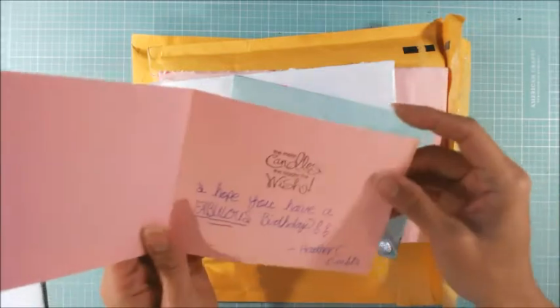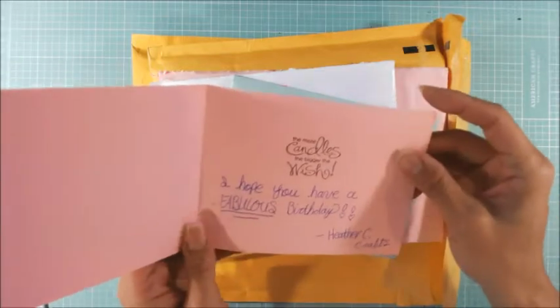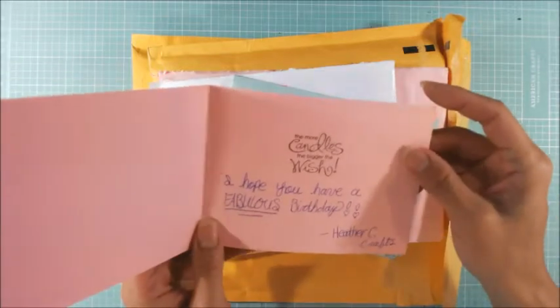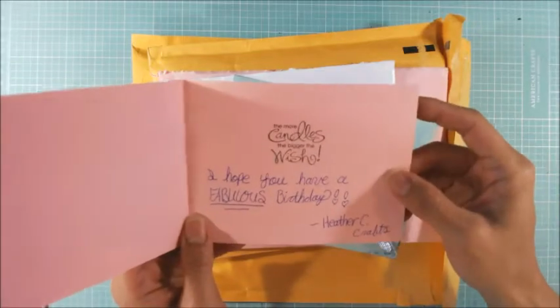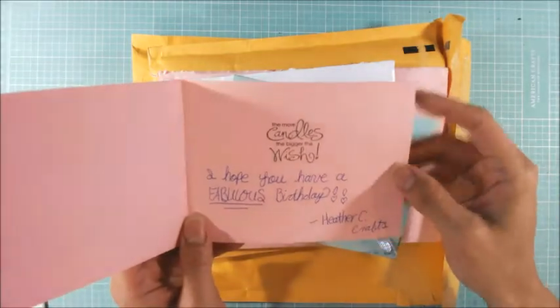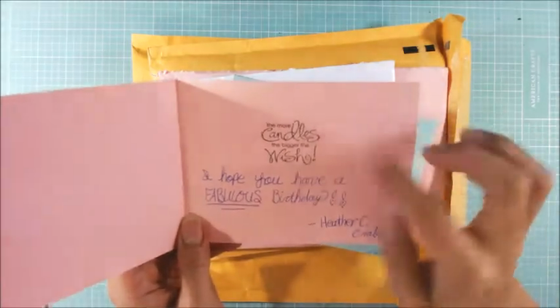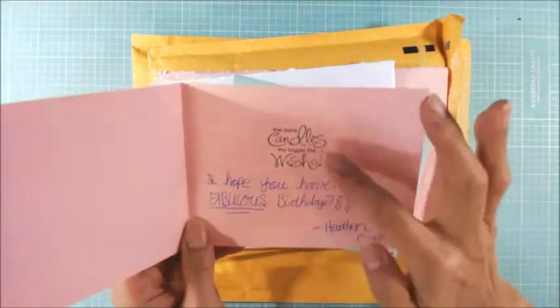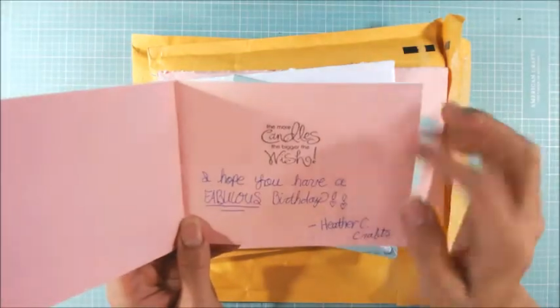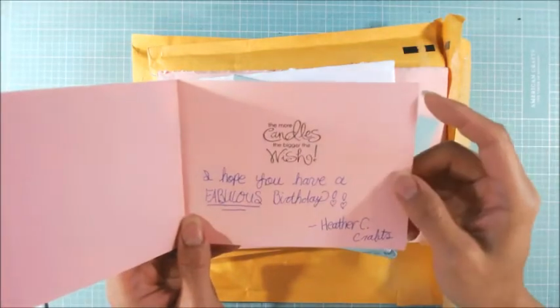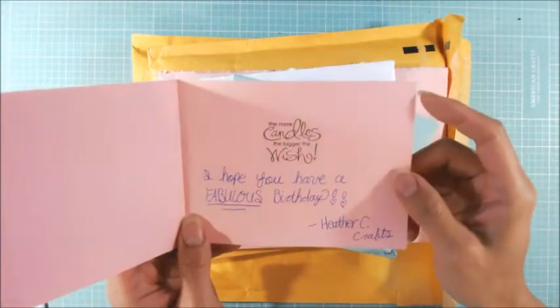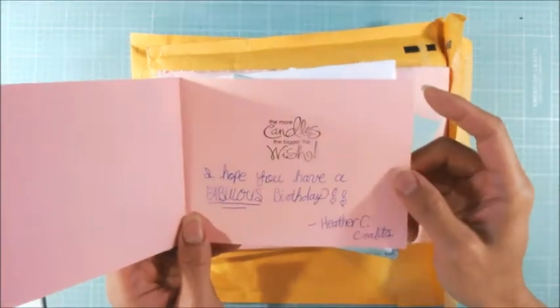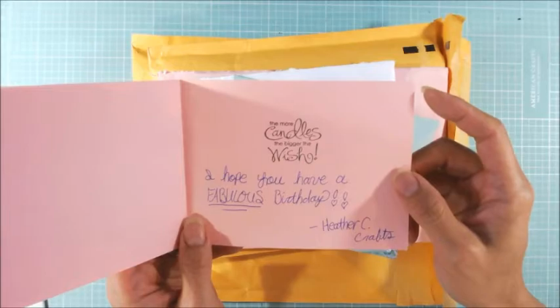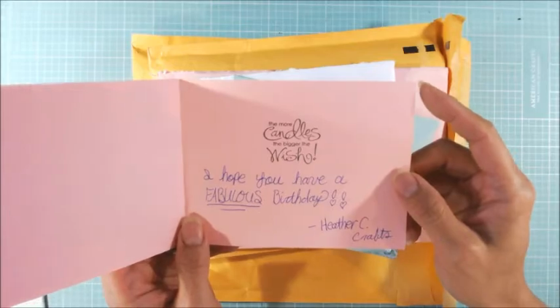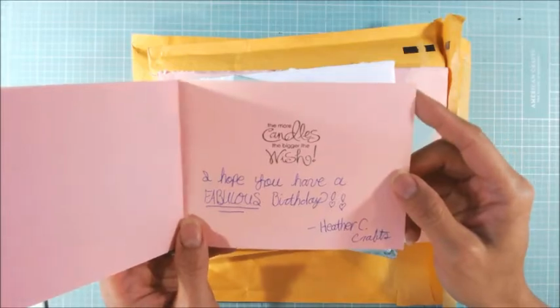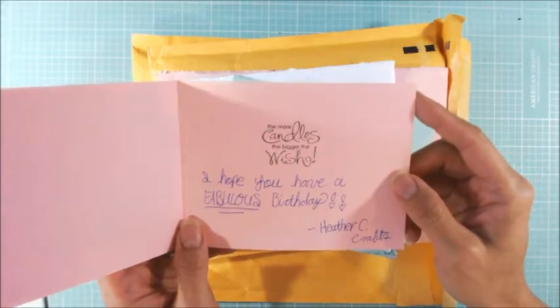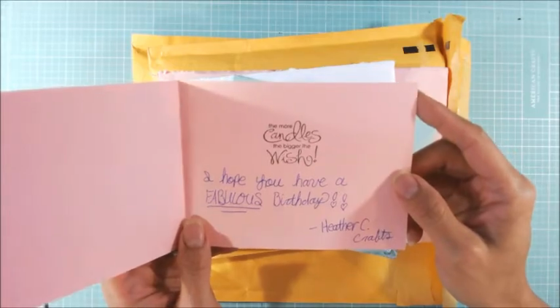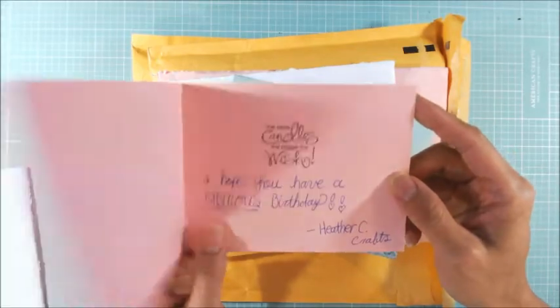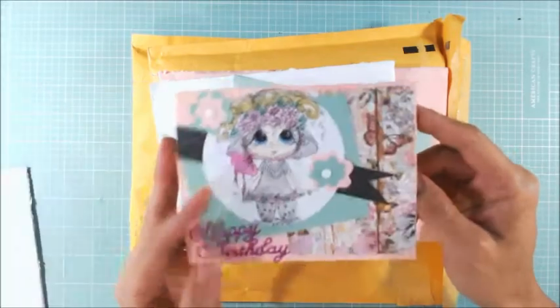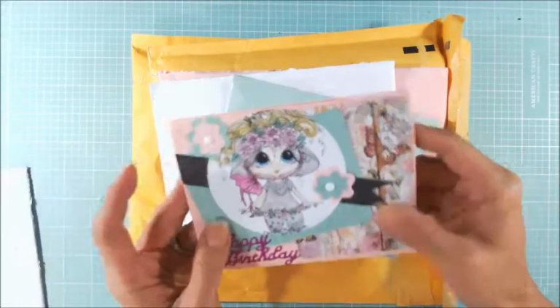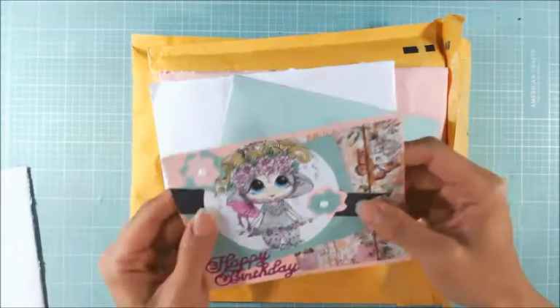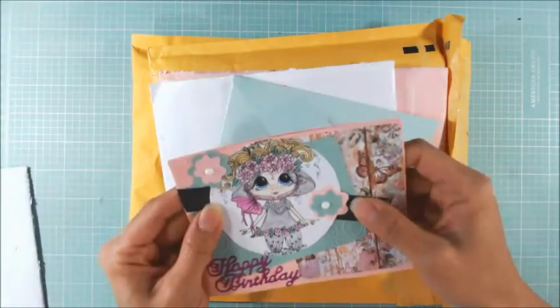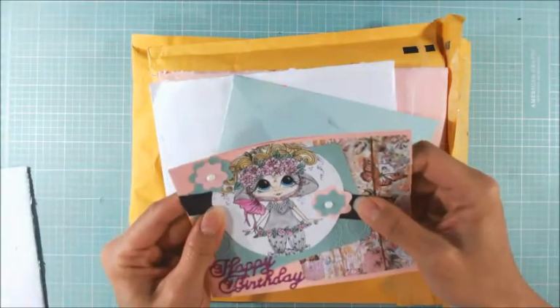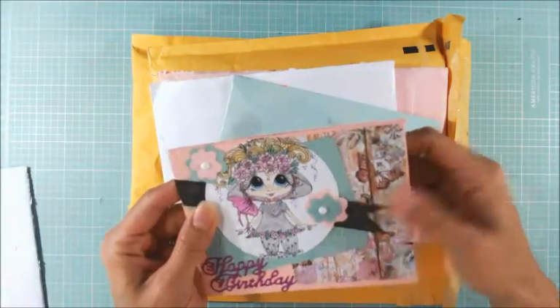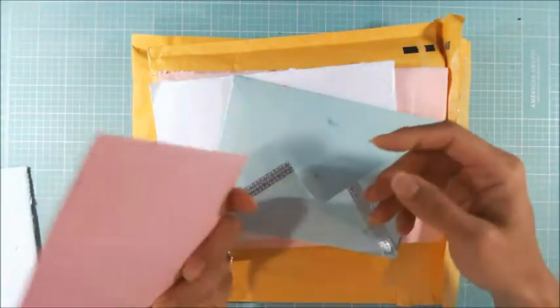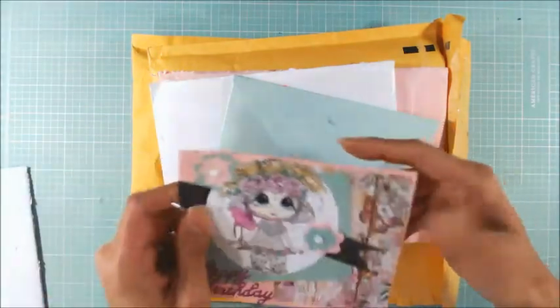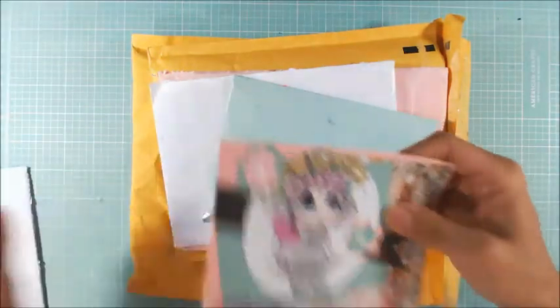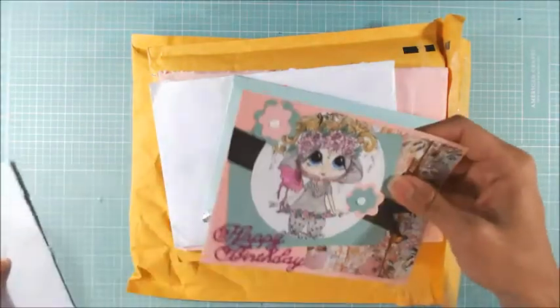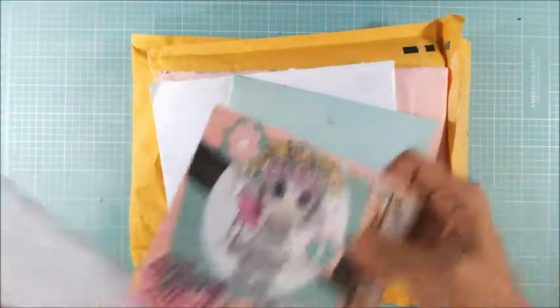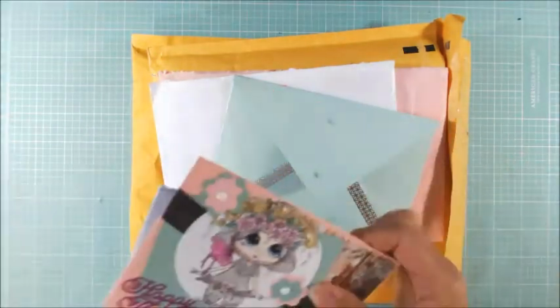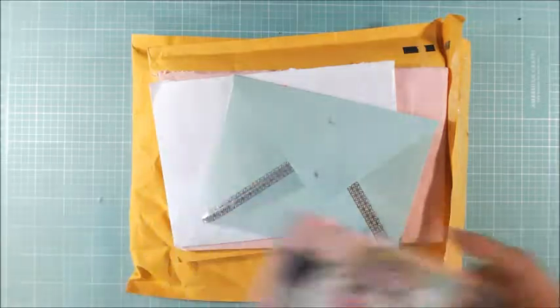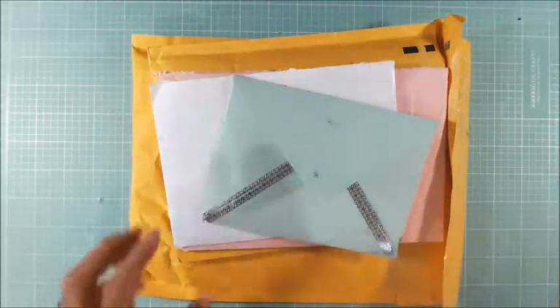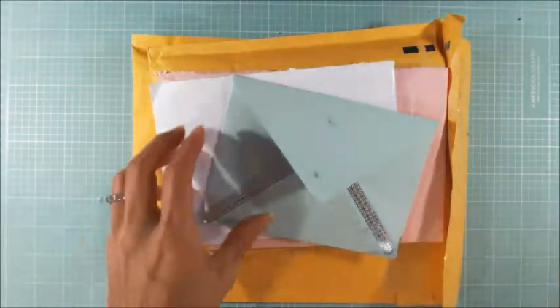And then inside, oh look how sweet. The more candles, the bigger the wish. I love that. Thank you so much, Heather. That's adorable.